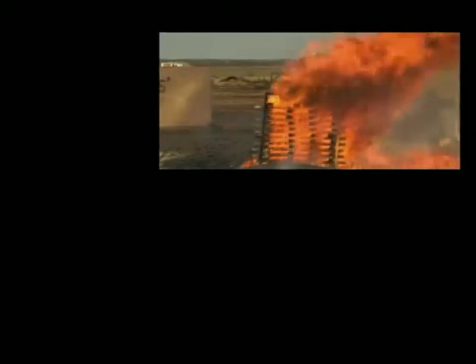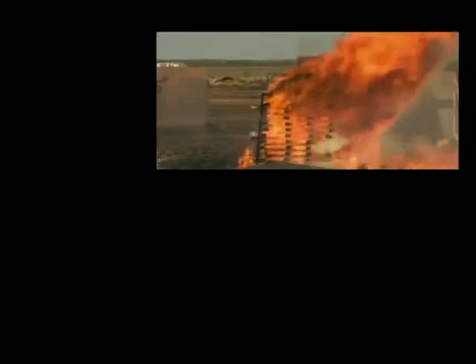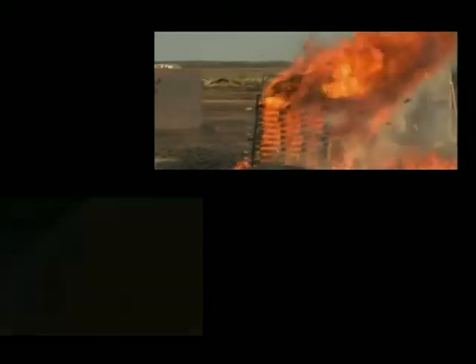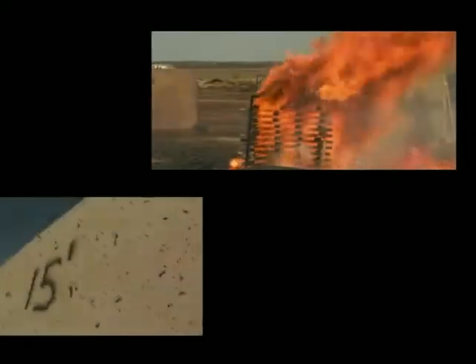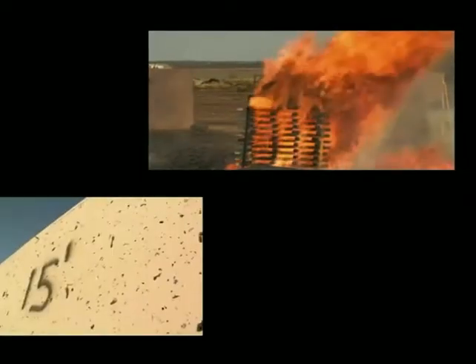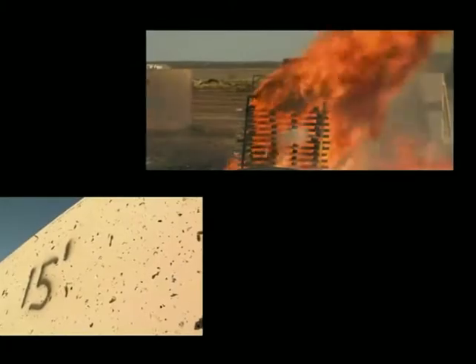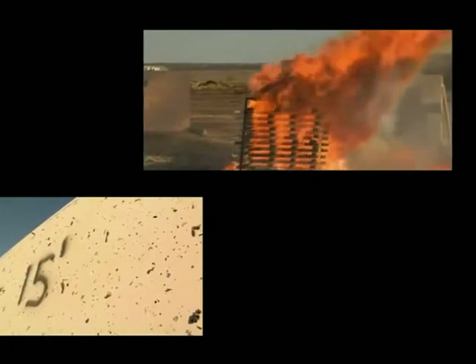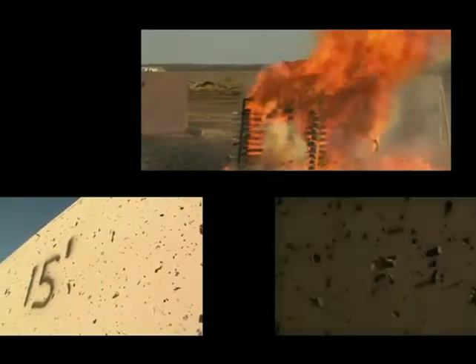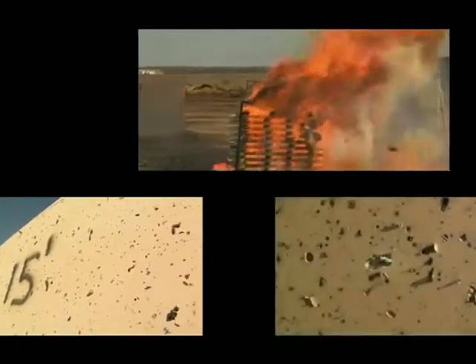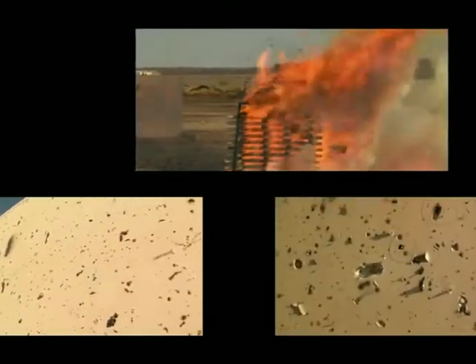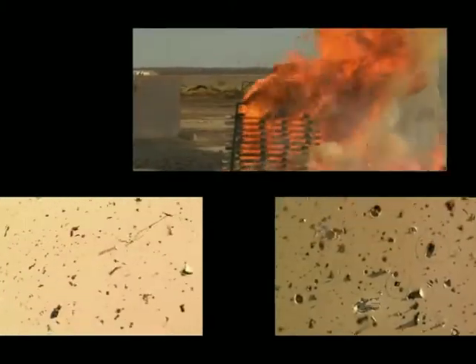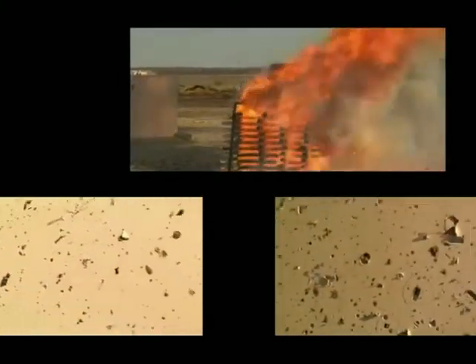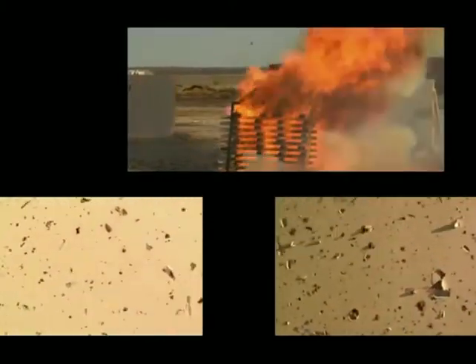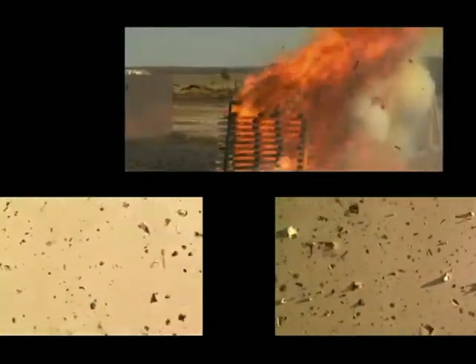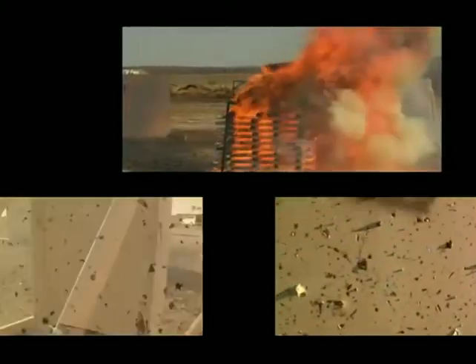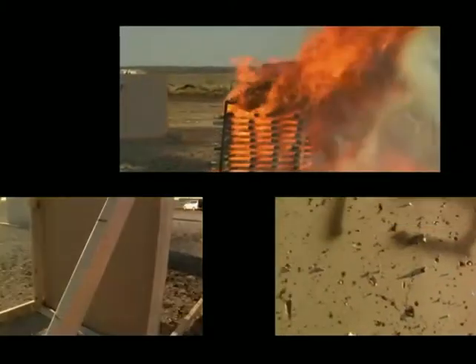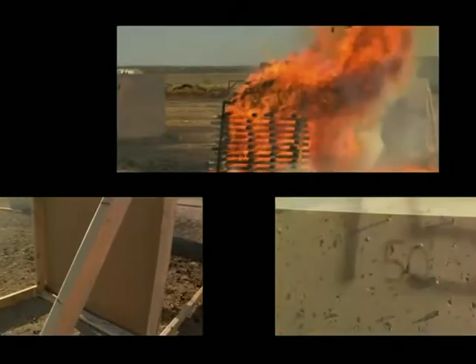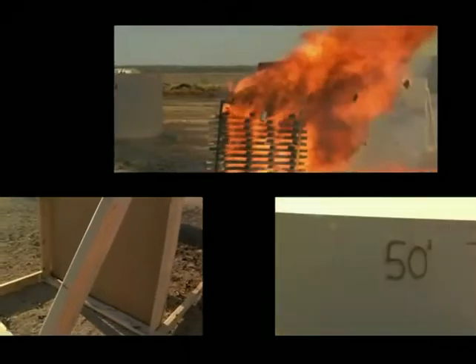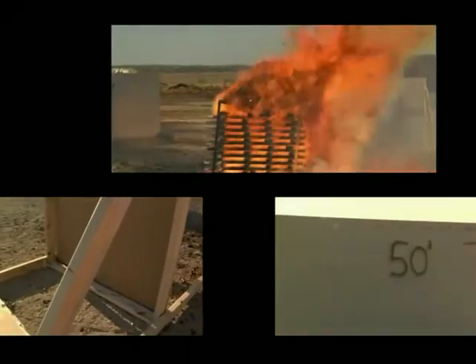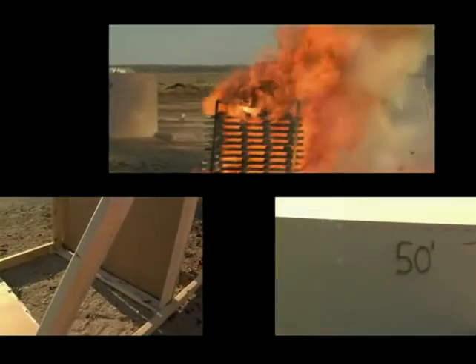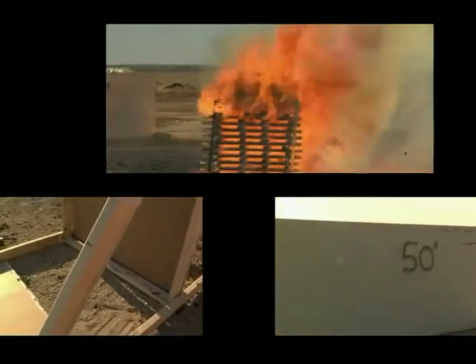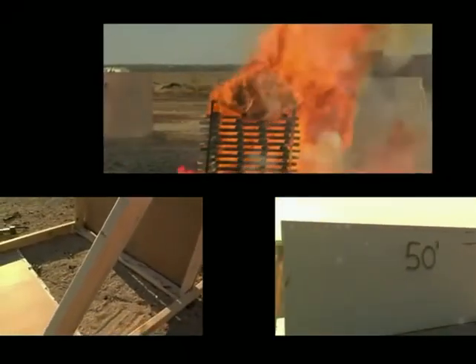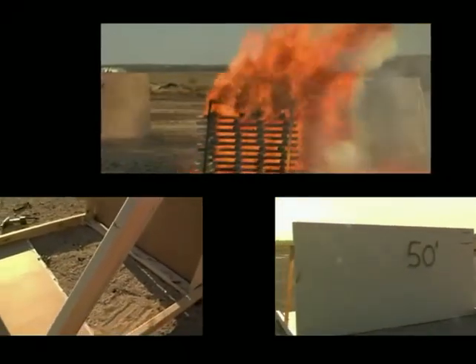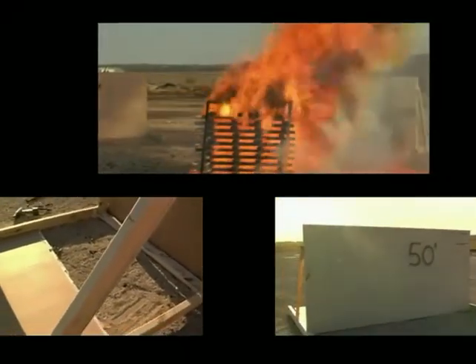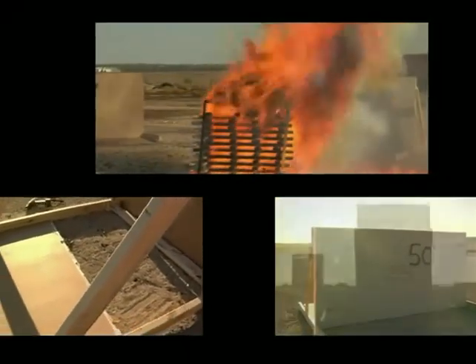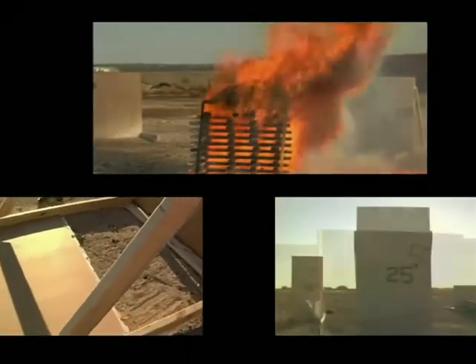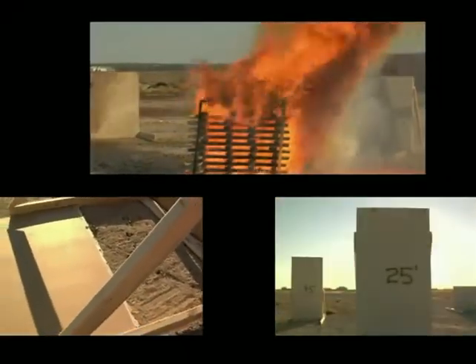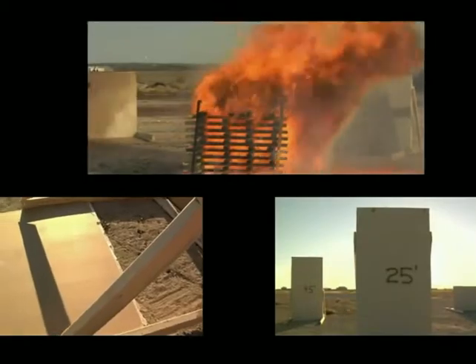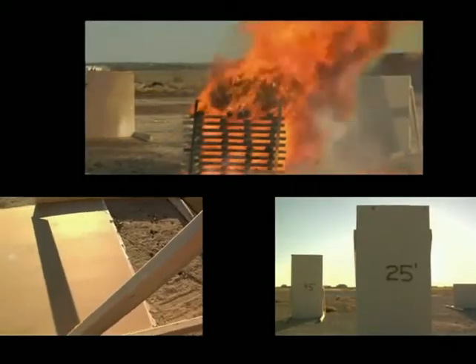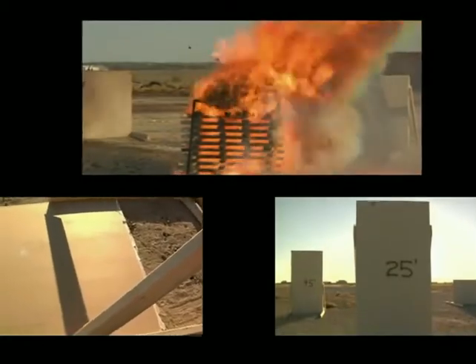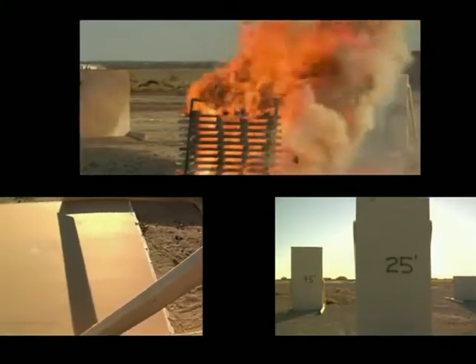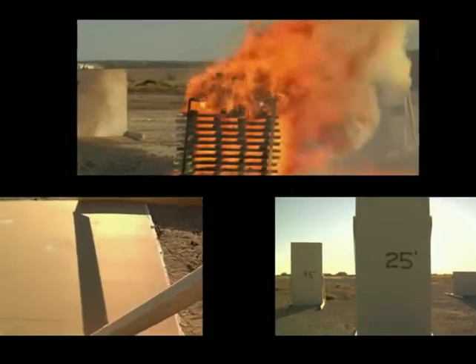Ammunition in a fire can be intimidating. The noise is intense. You can see and hear projectiles flying past you. This test demonstrated that sporting ammunition in a large and intense fire does not create projectiles dangerous to firefighters.